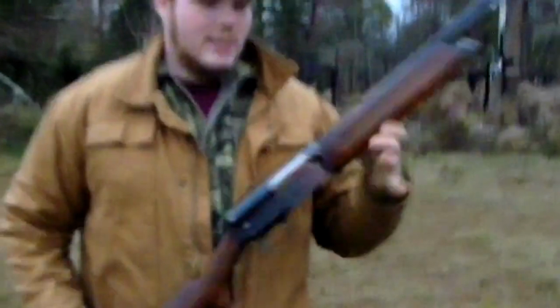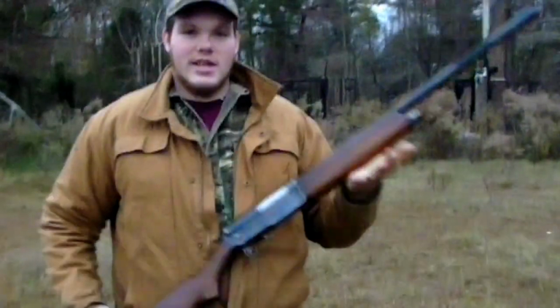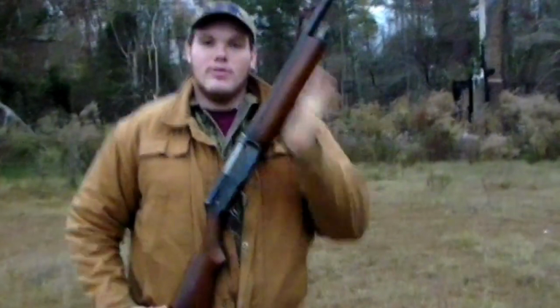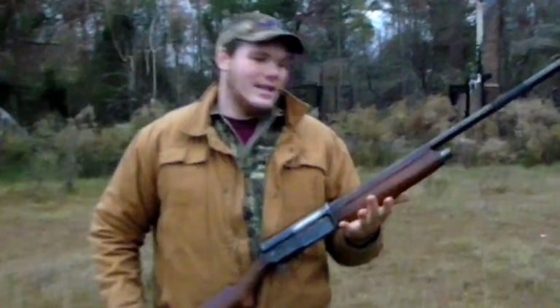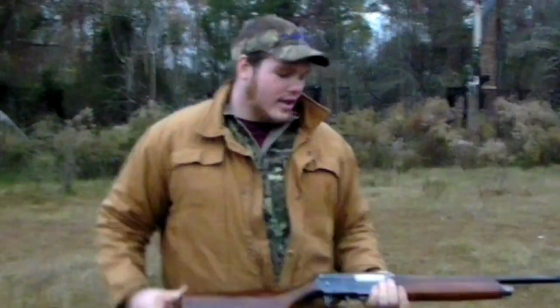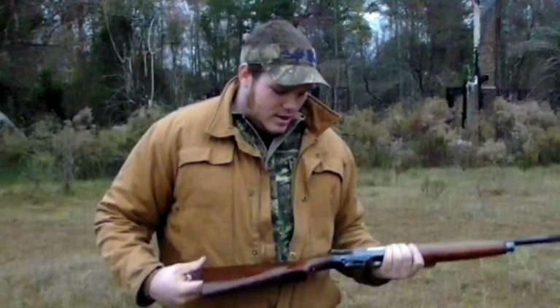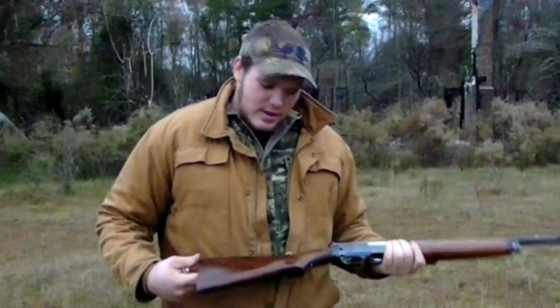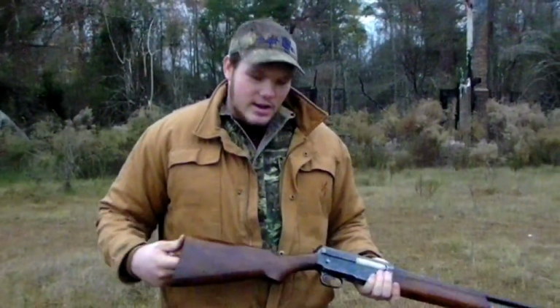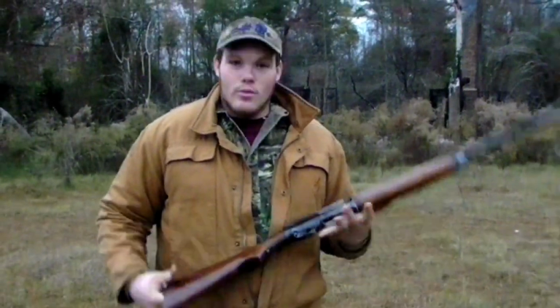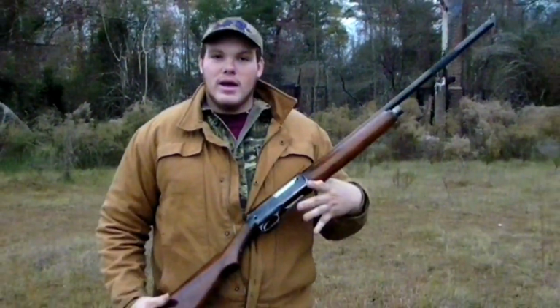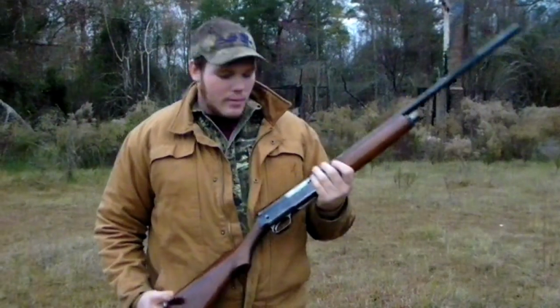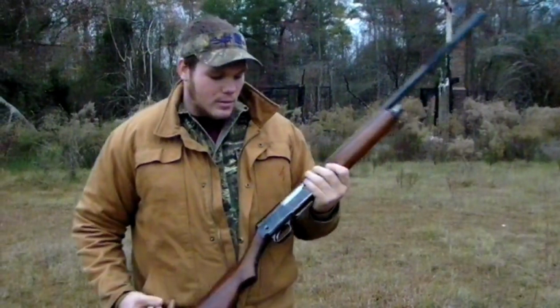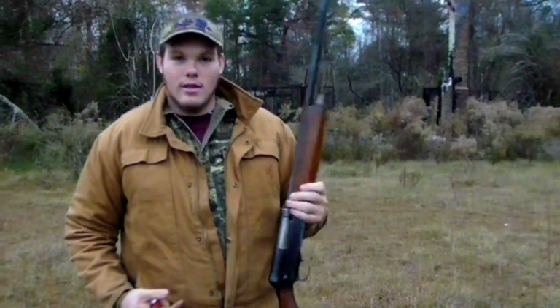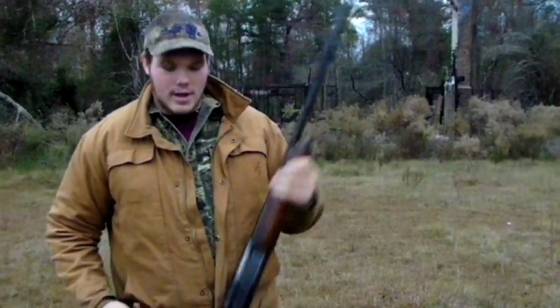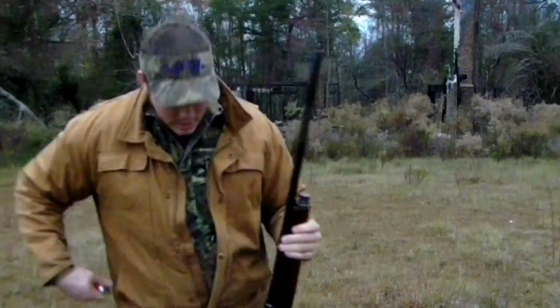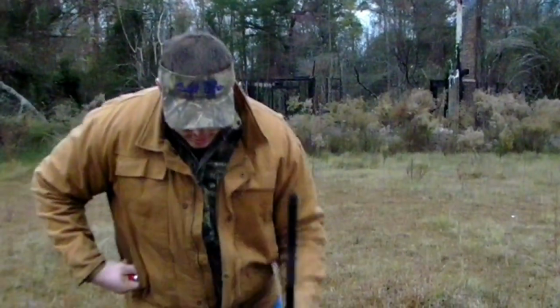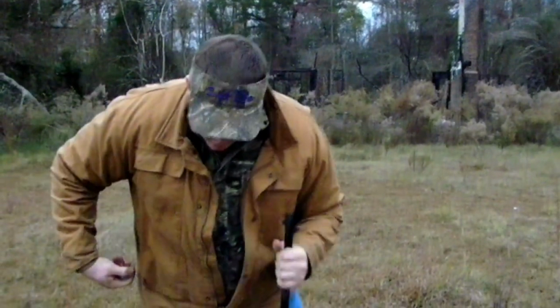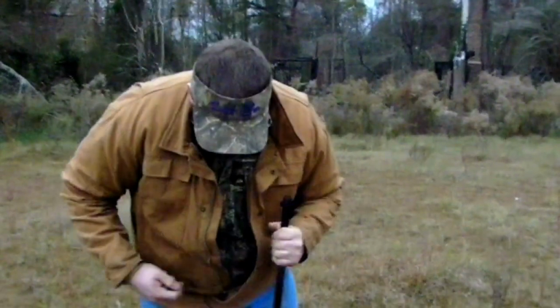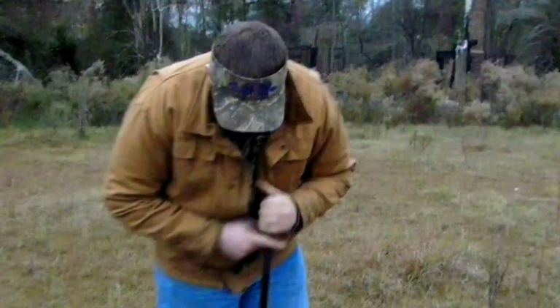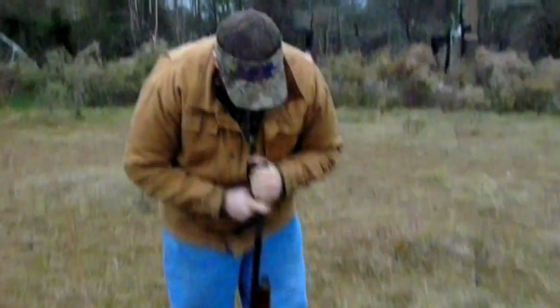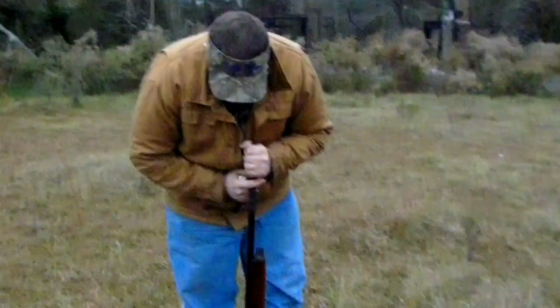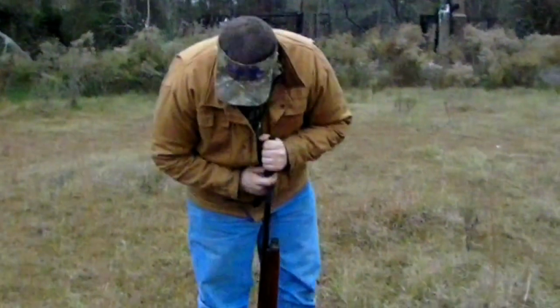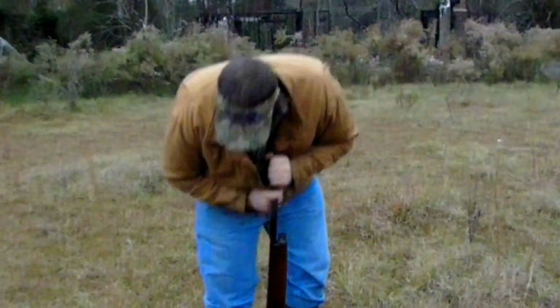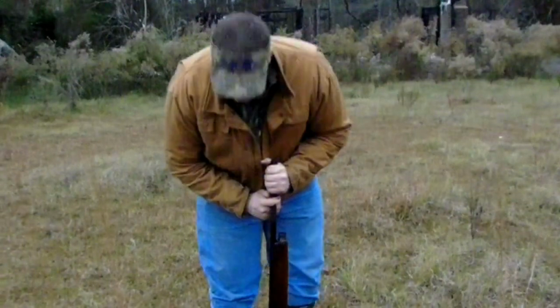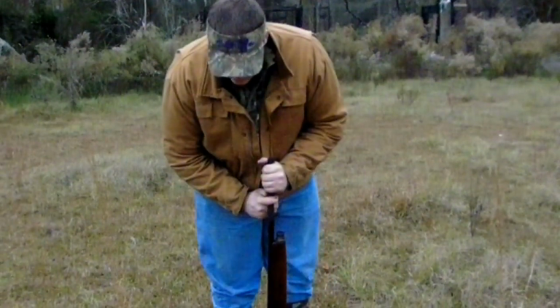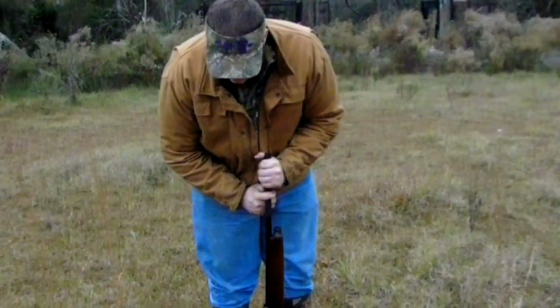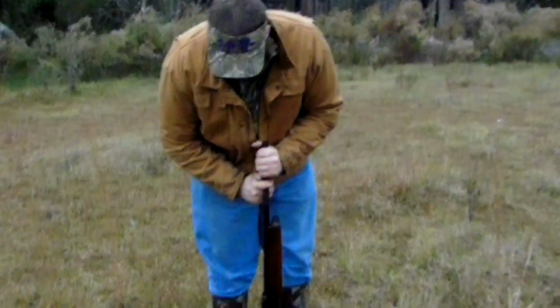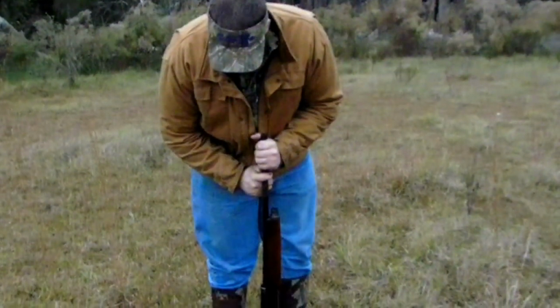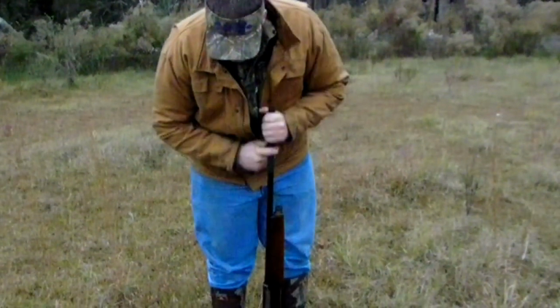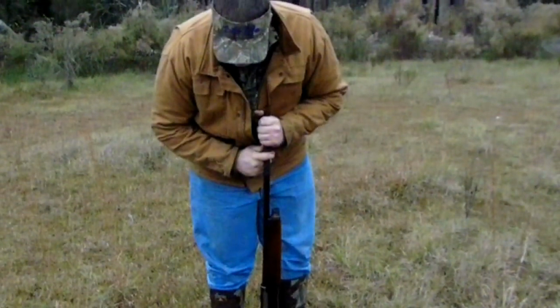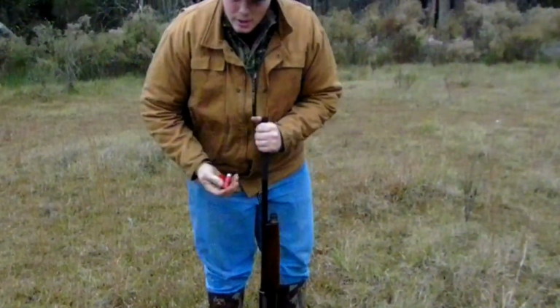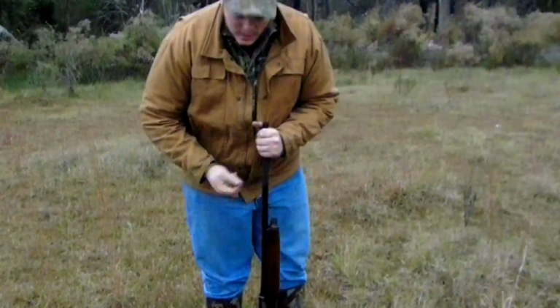This is a Winchester Model 1911. Back in the day they nicknamed it the Widowmaker because people didn't know how to load it correctly. They would load it like this — what happens is this goes down and then your bolt just ejects back up and the gun would fire.